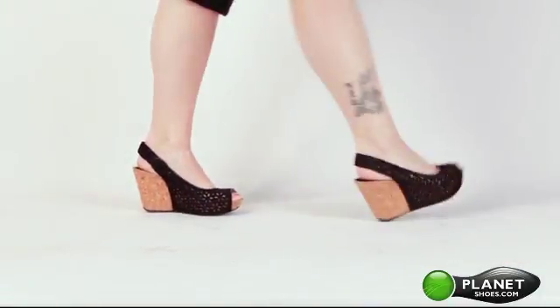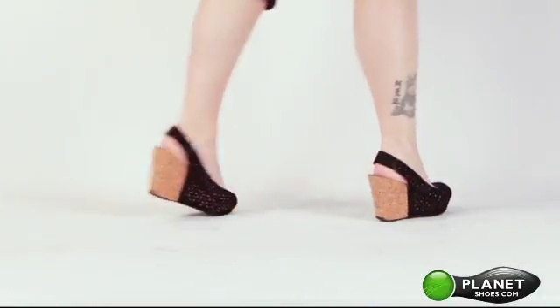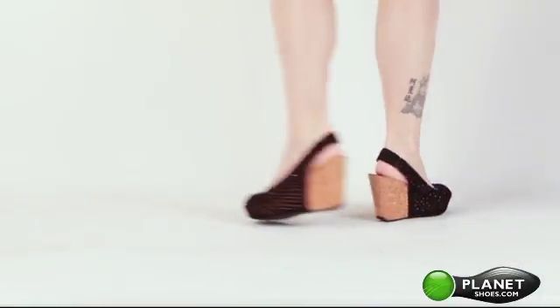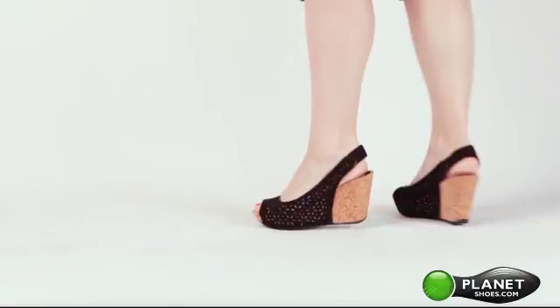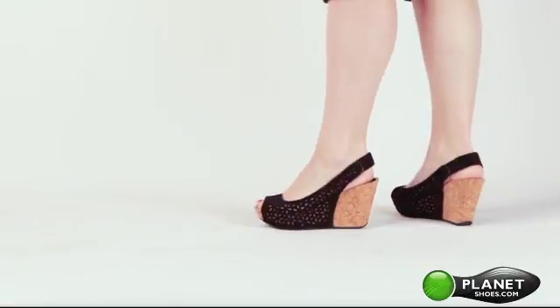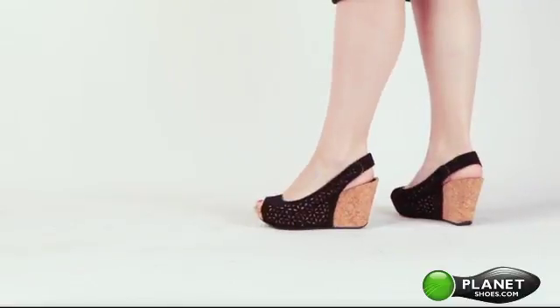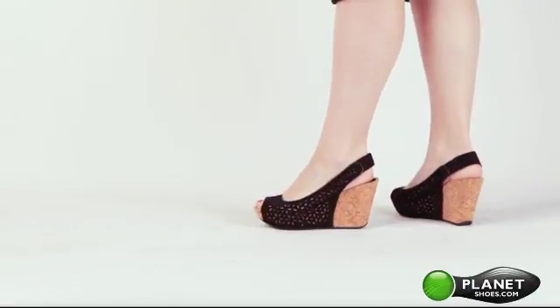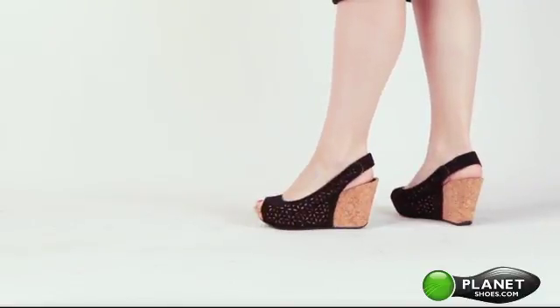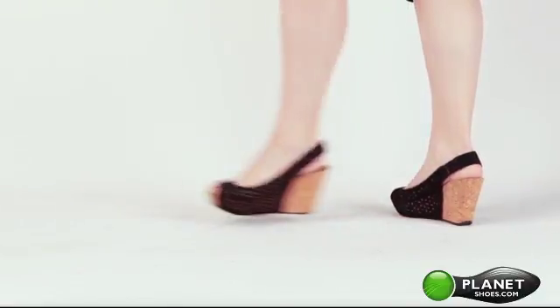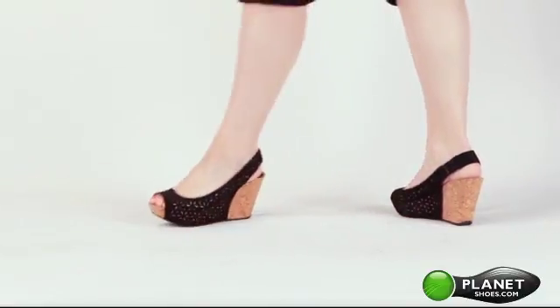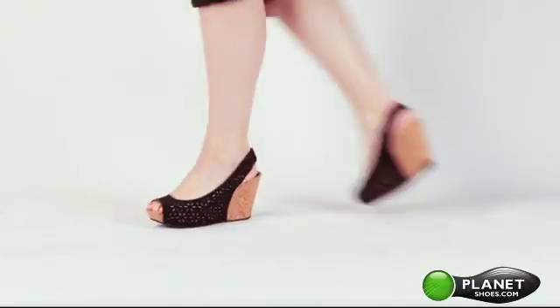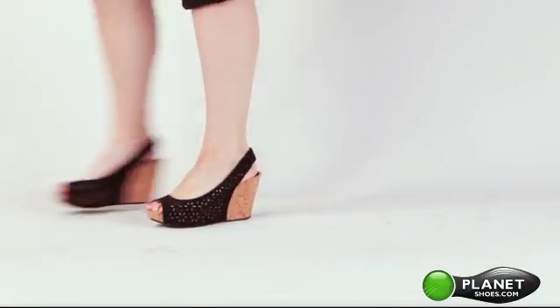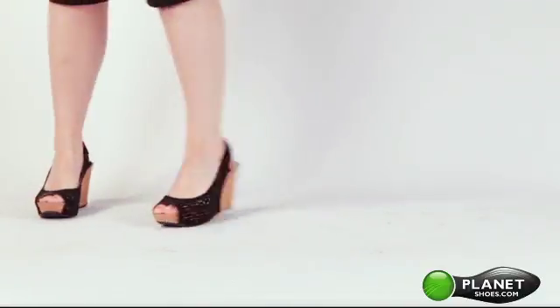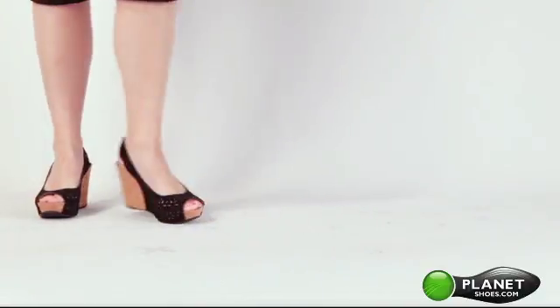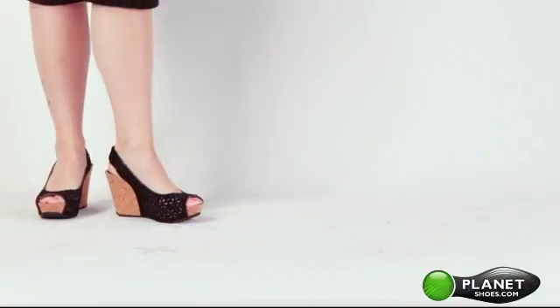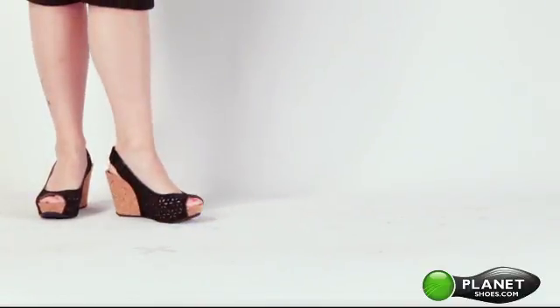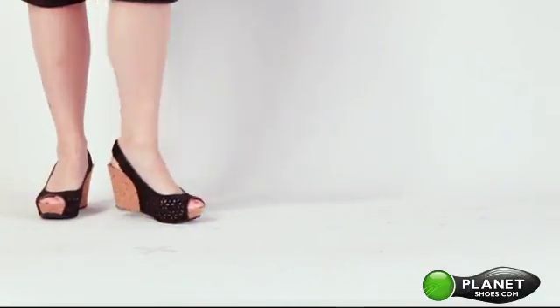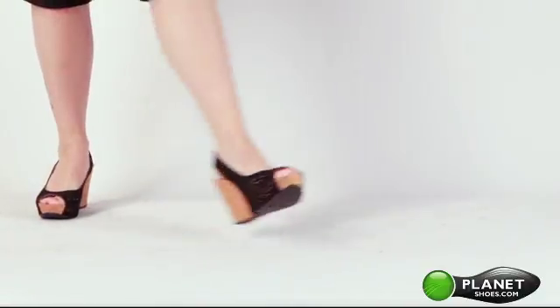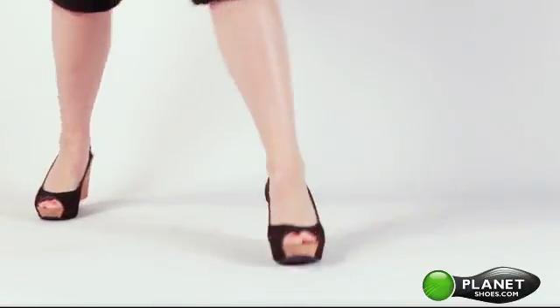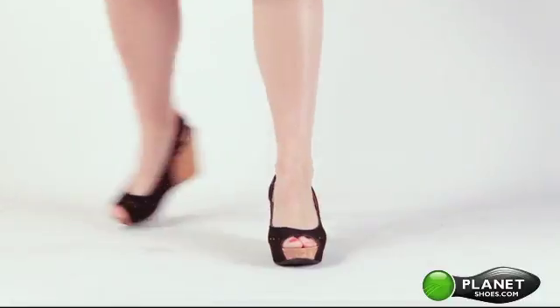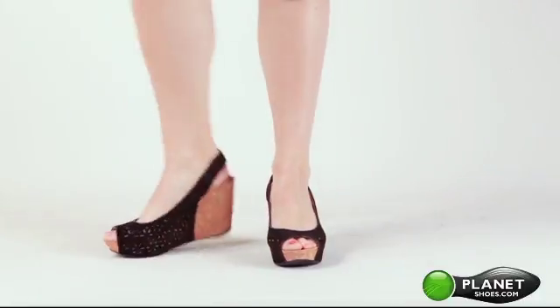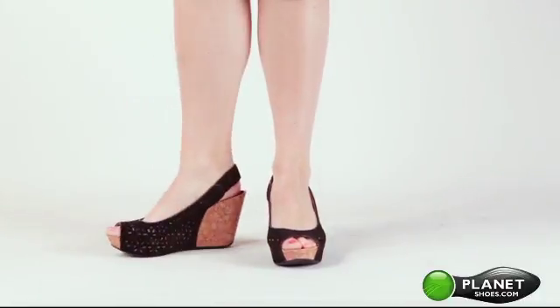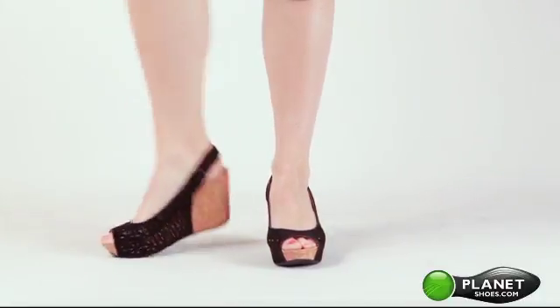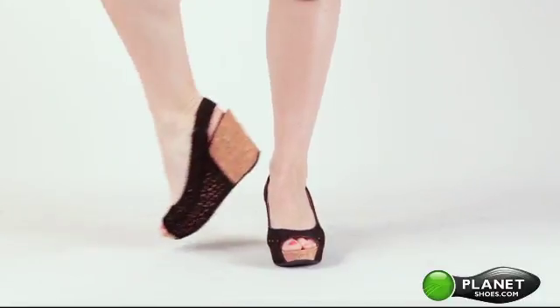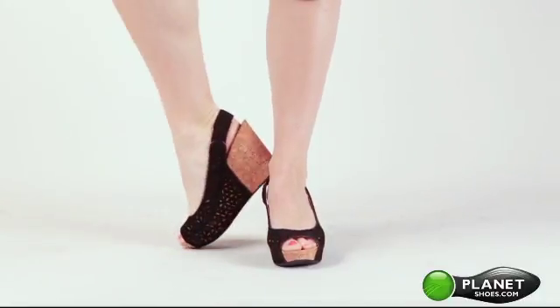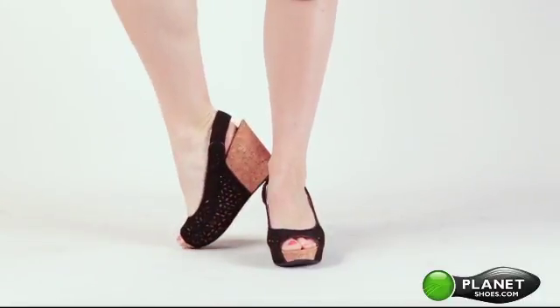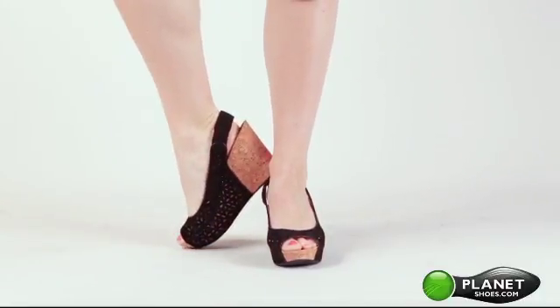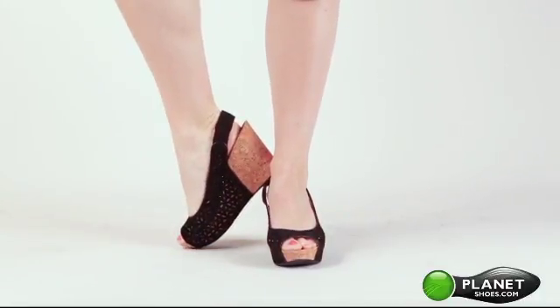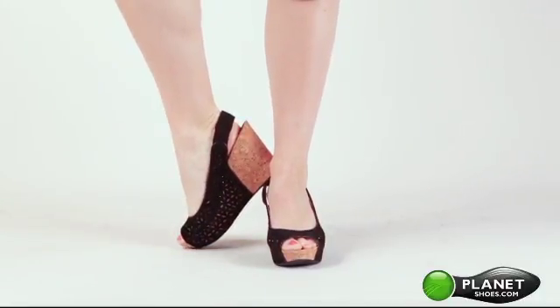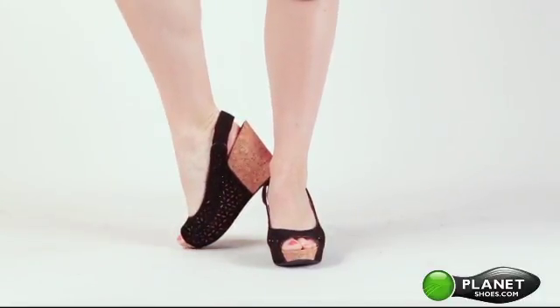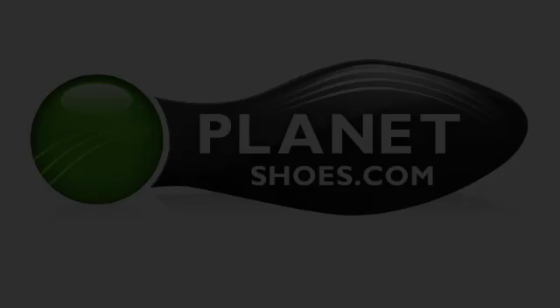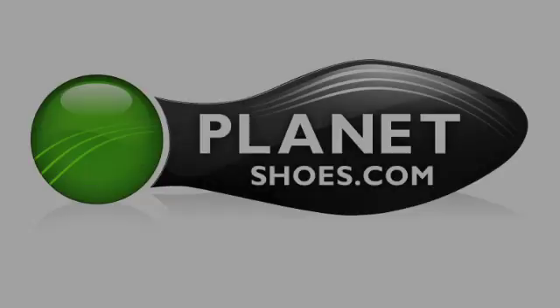With an elastic gore on the slingback, a smooth lining and a cushion insole, this shoe guarantees a great fit for all day comfort. Set the bar on the Kenneth Cole Reaction Soli Roller.